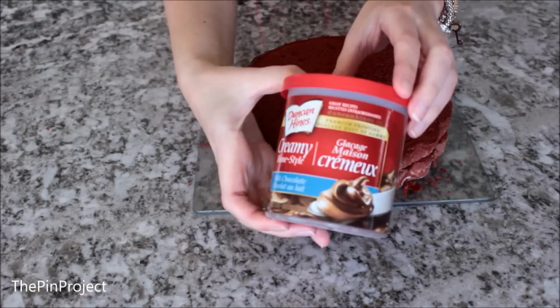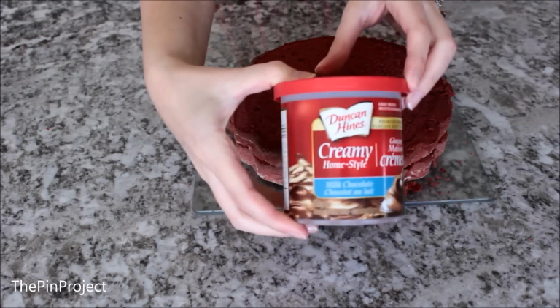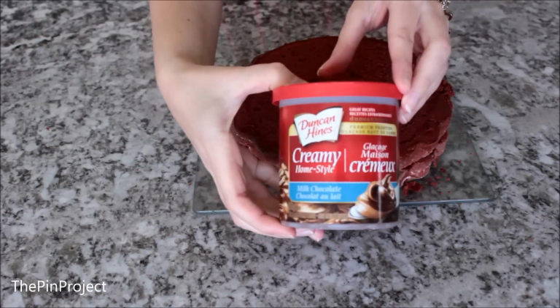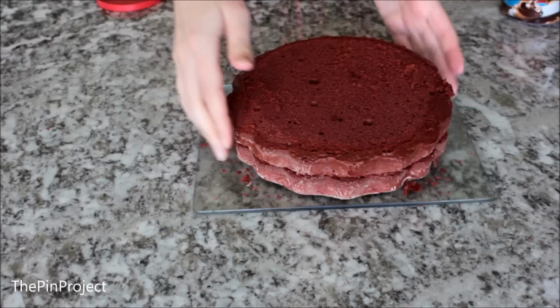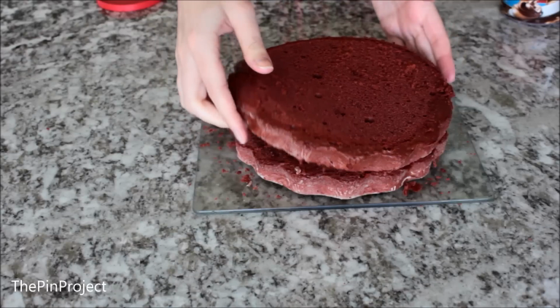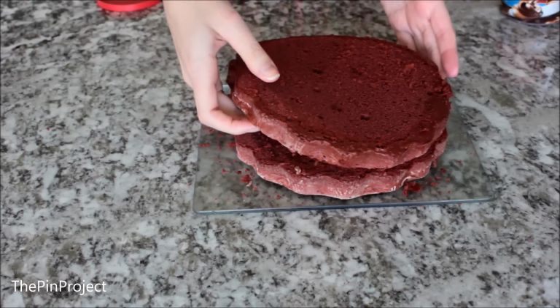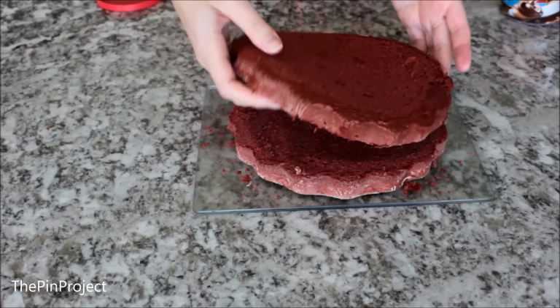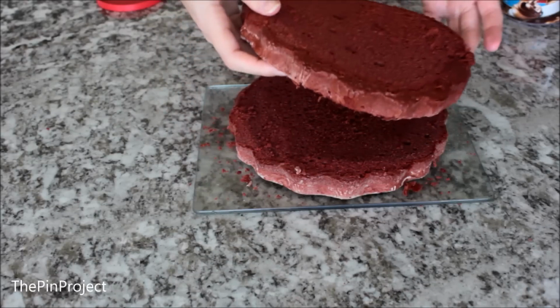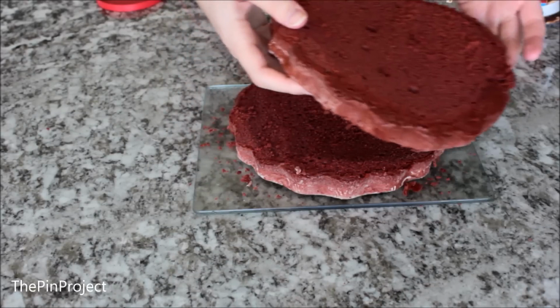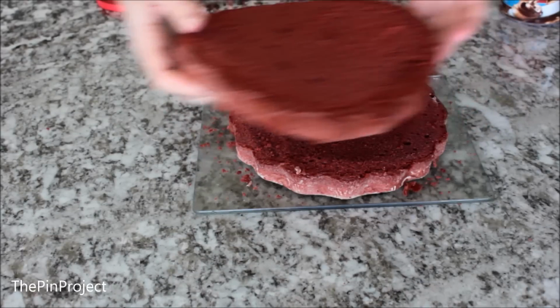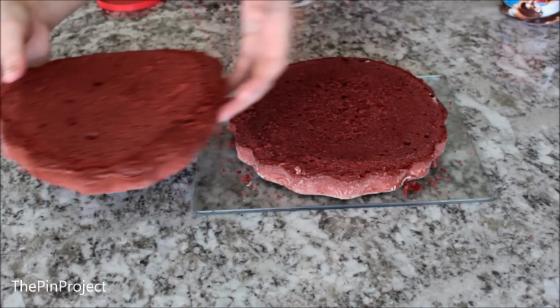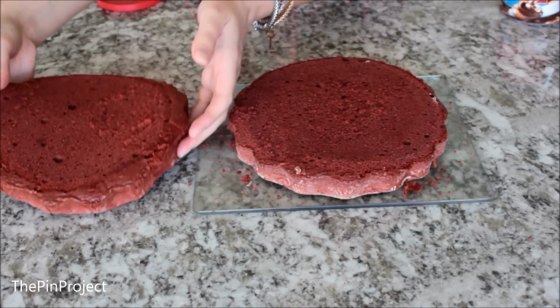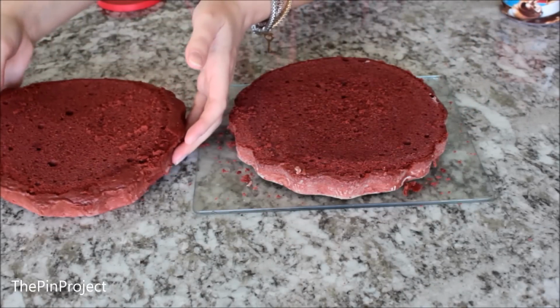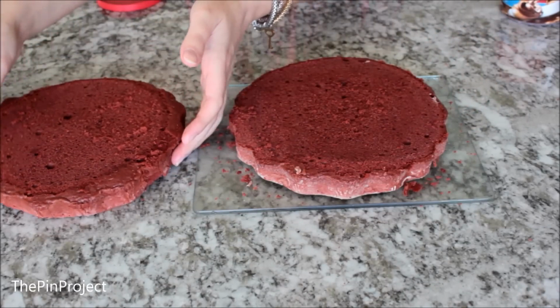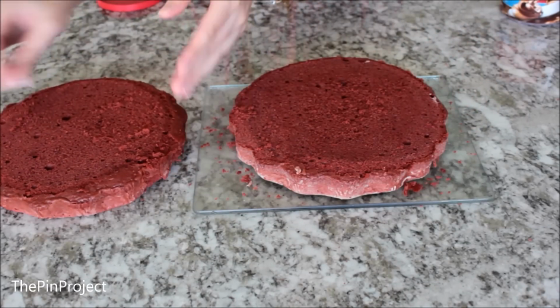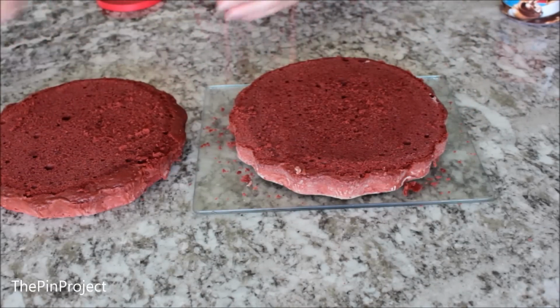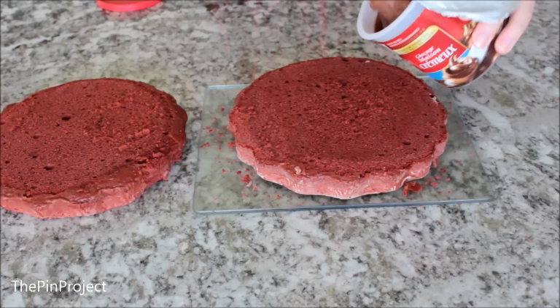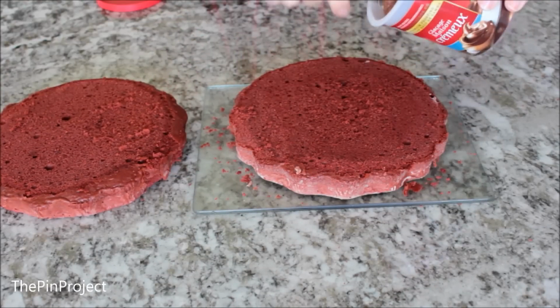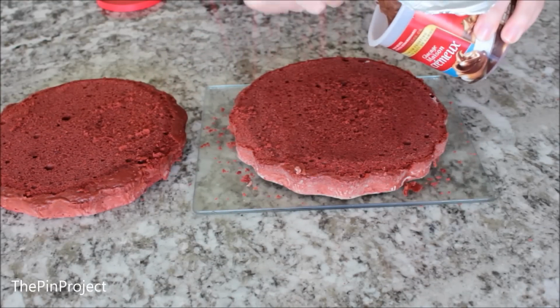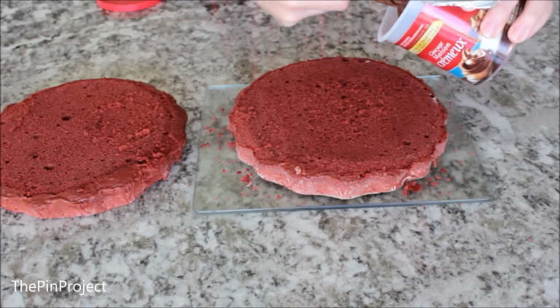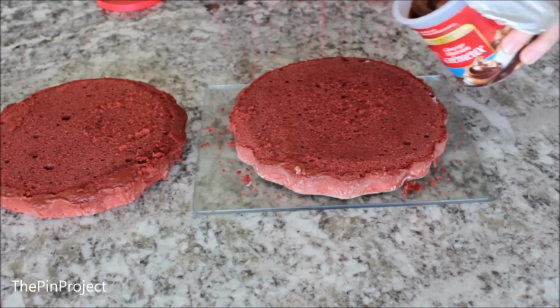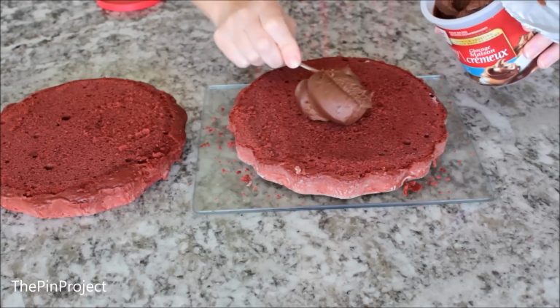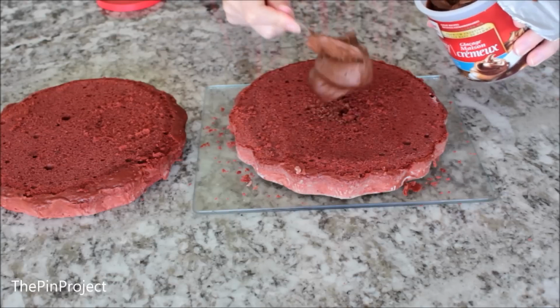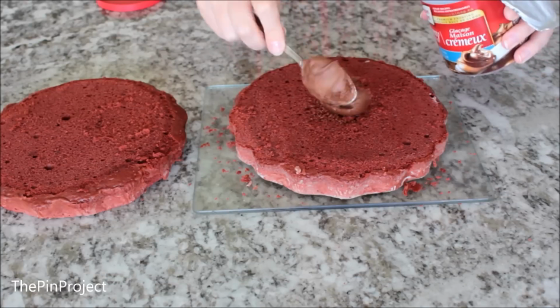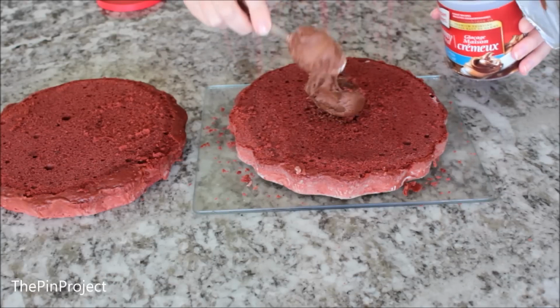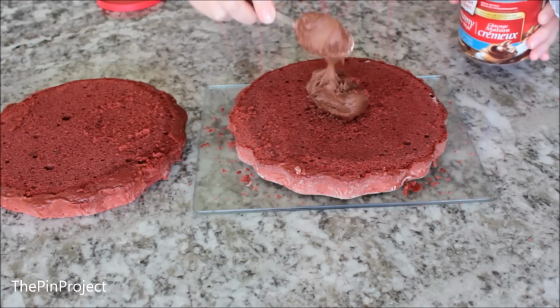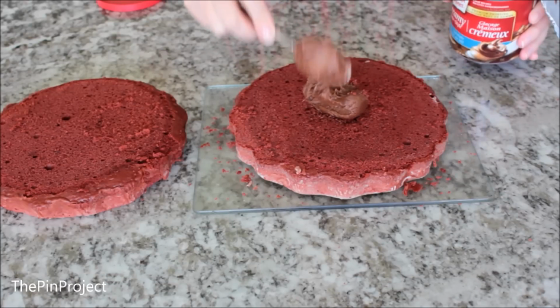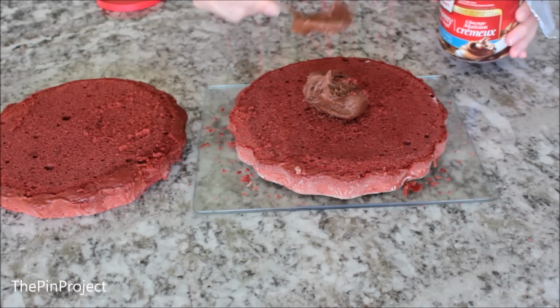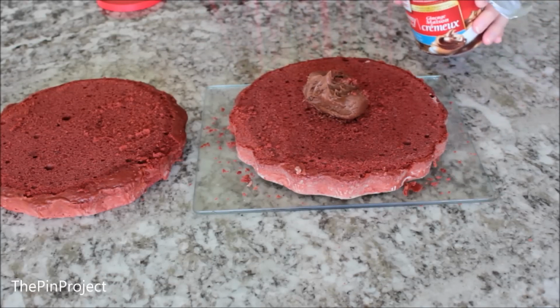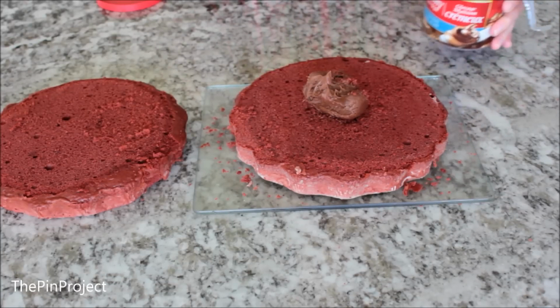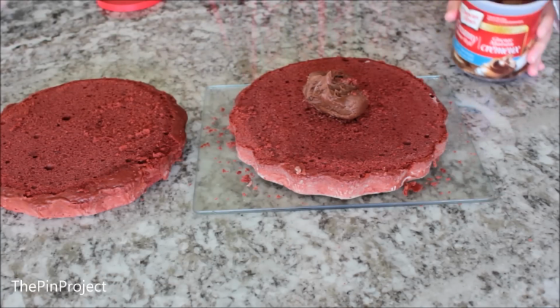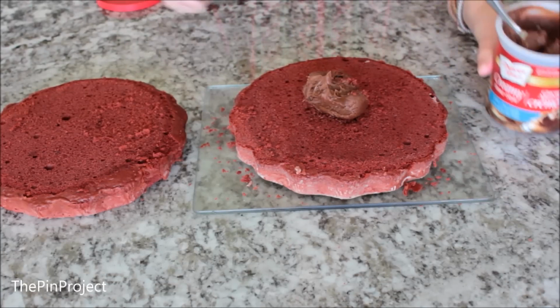Next I grabbed some frosting and we're going to be putting it in between the two cakes, just so you have that little surprise when you bite into the cake. You can add strawberries if you want in between — any kind of flavor that you want.